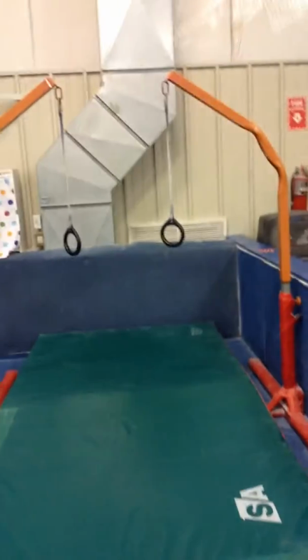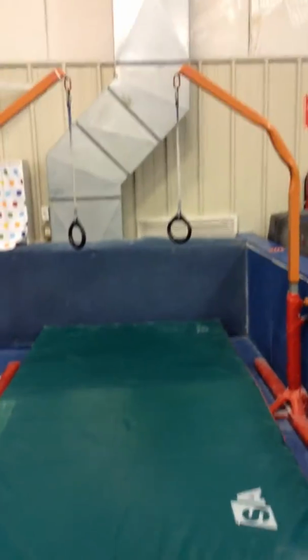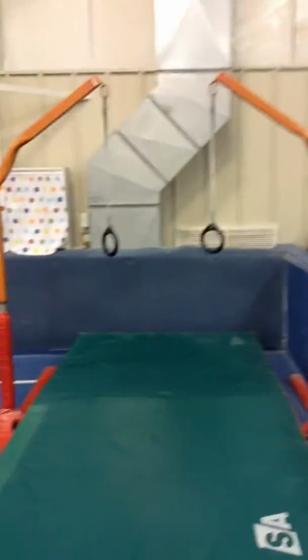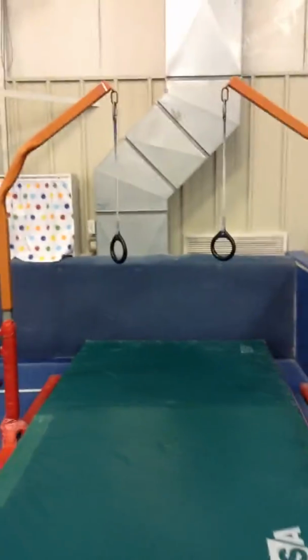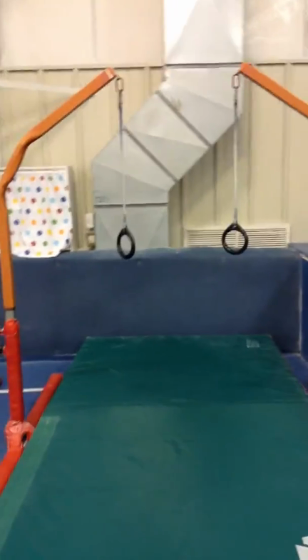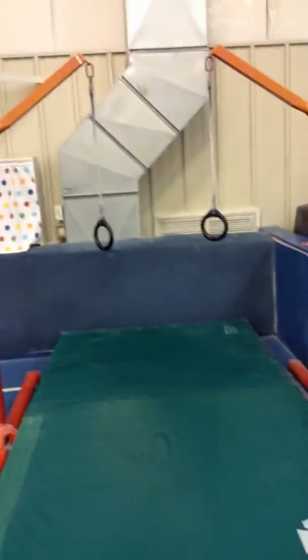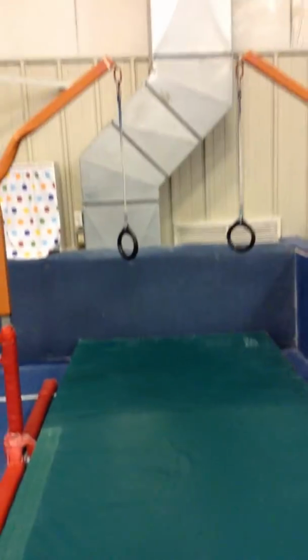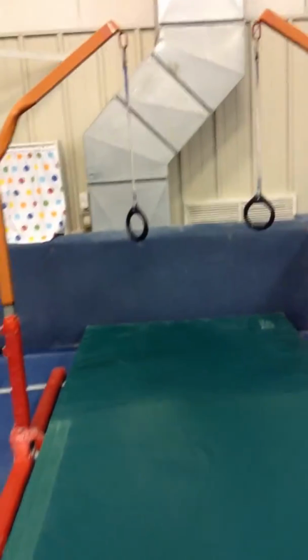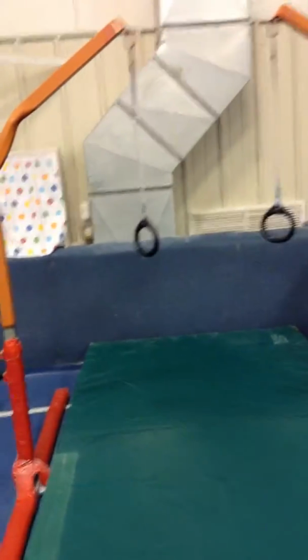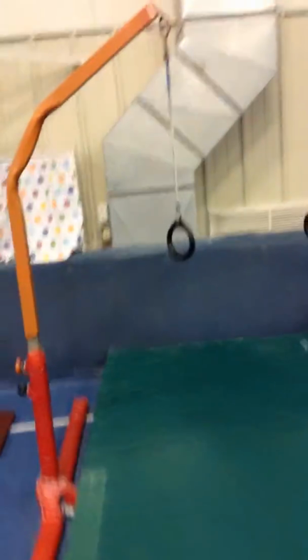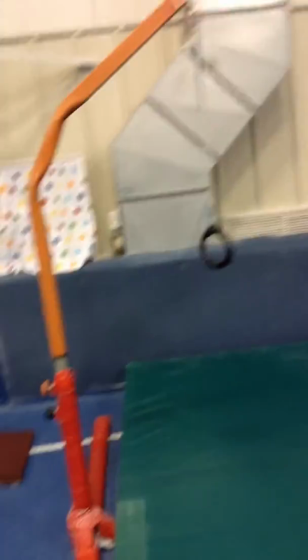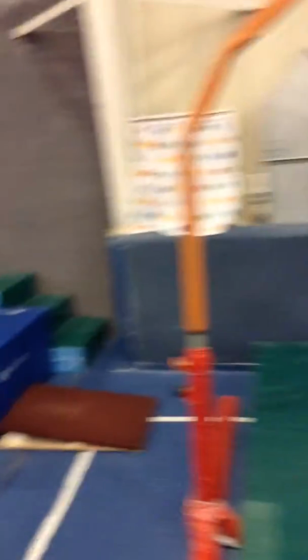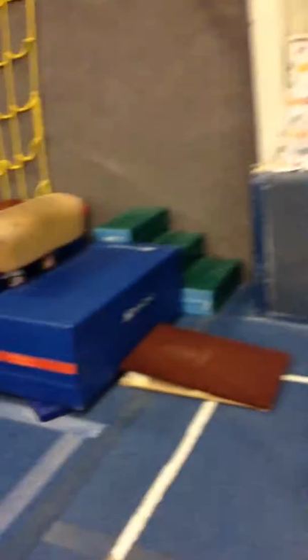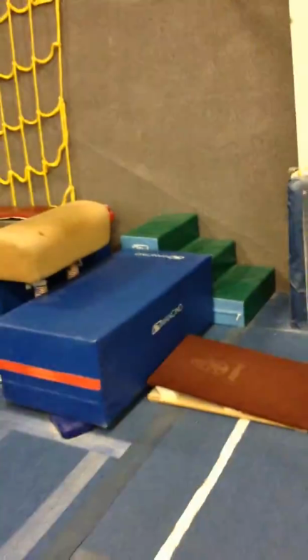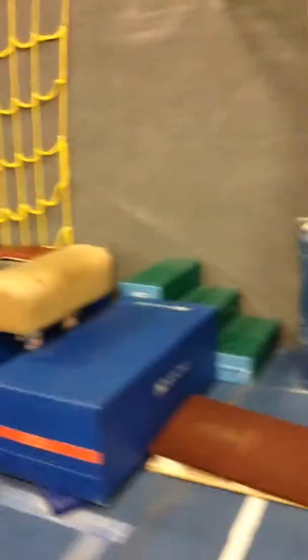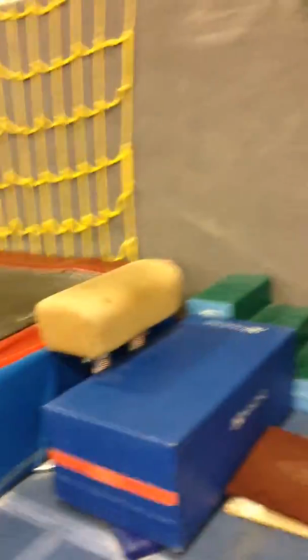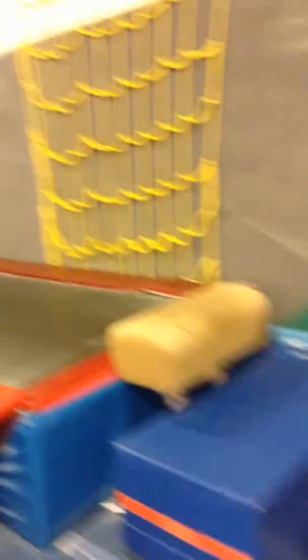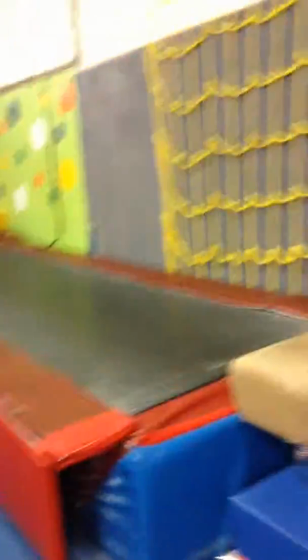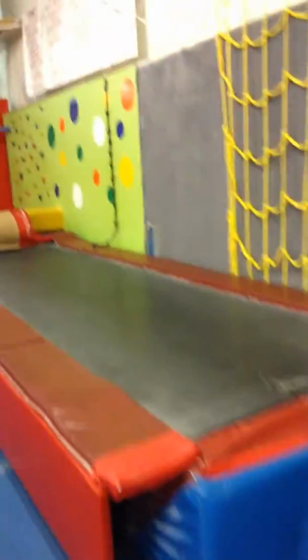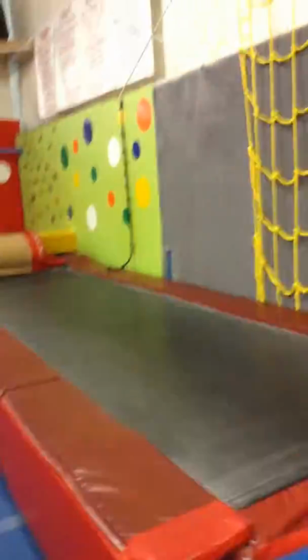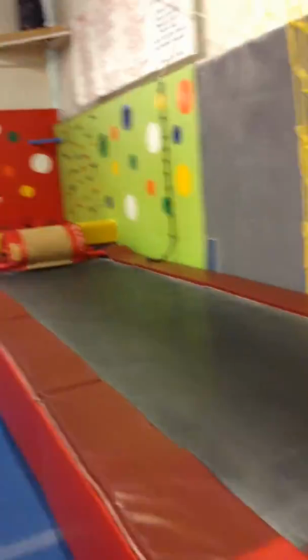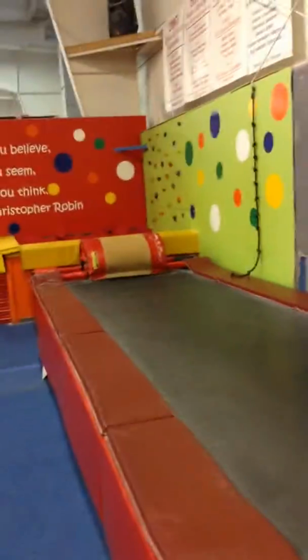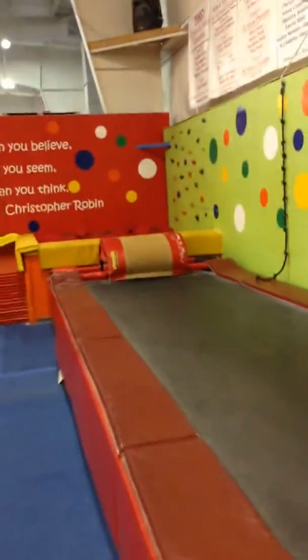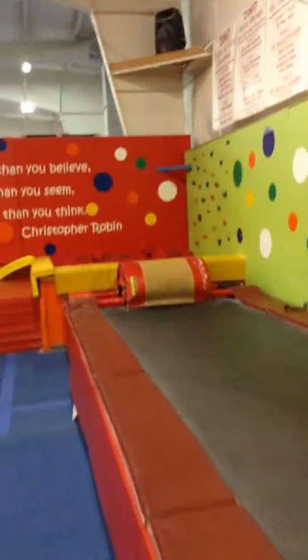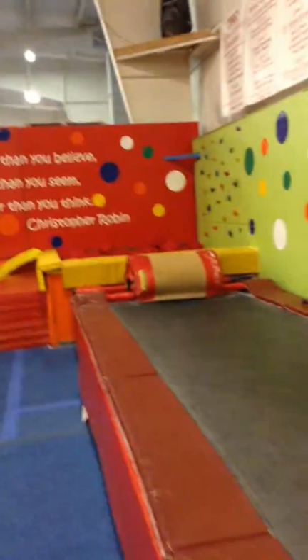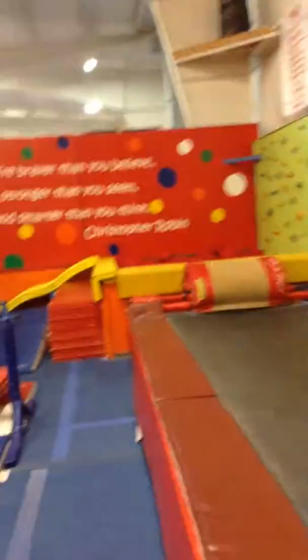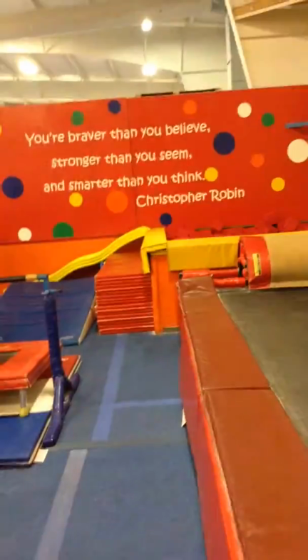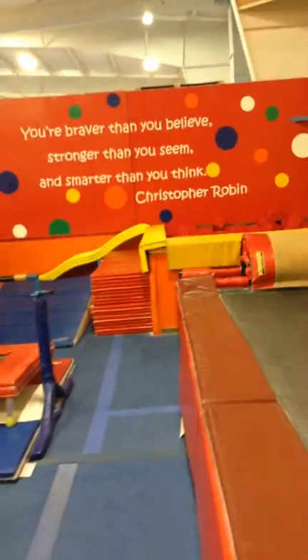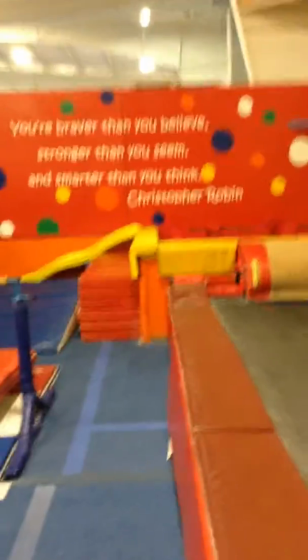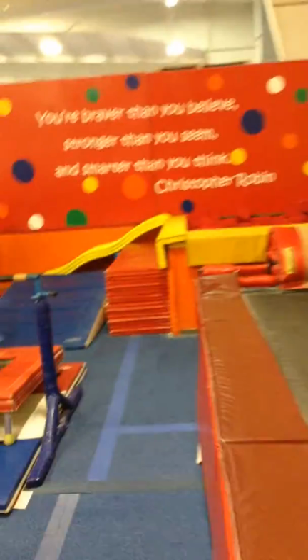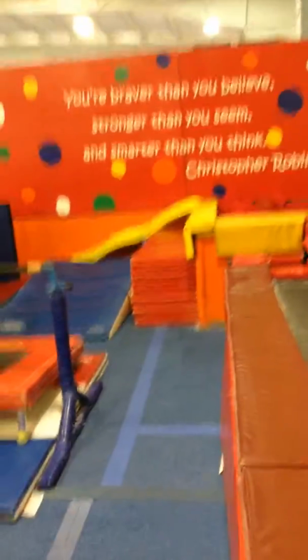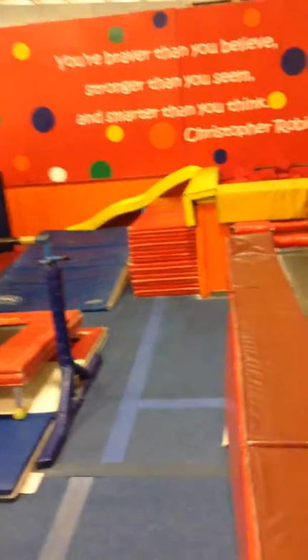First week on the rings they can just swing, get used to grip strength, jump up, straight jumps all the way down the tumble track into the blocks, forward roll down the big blue cheese mat.